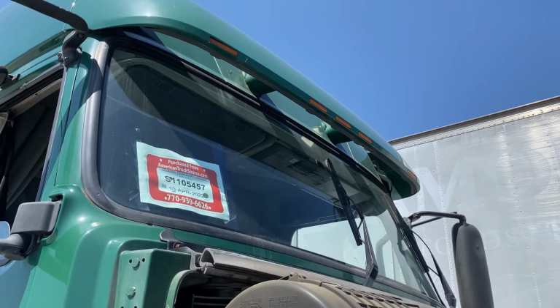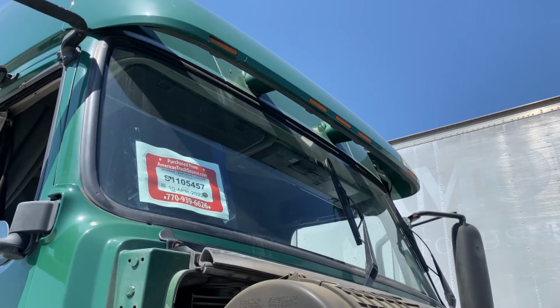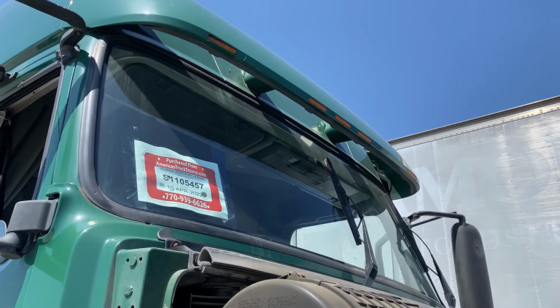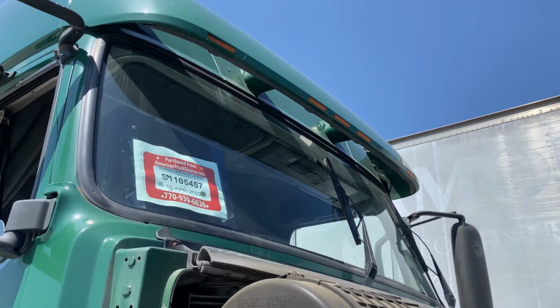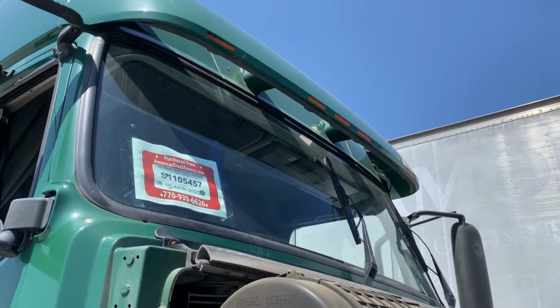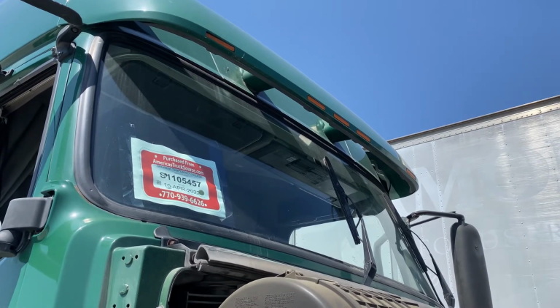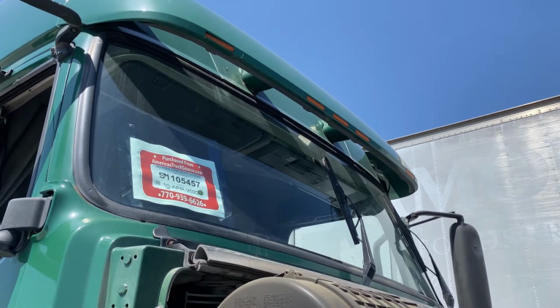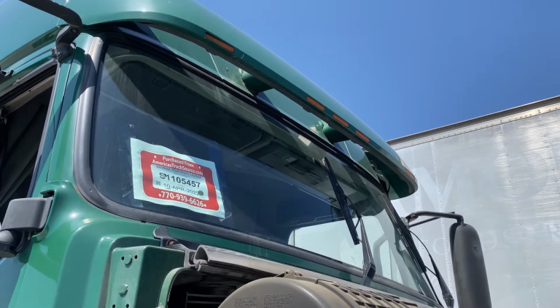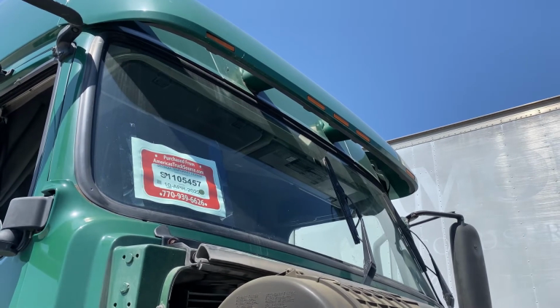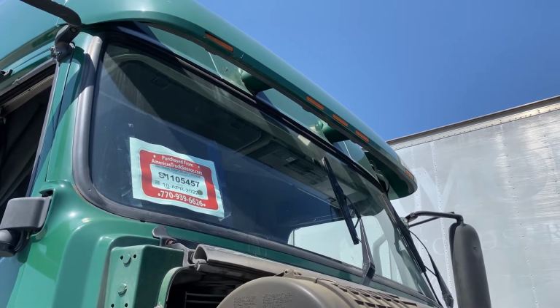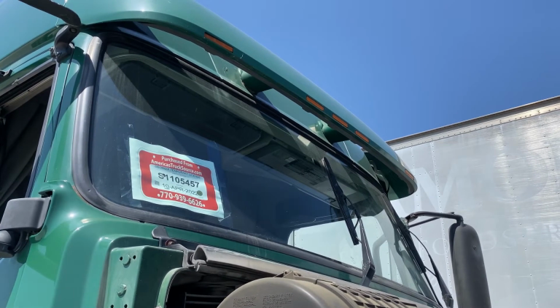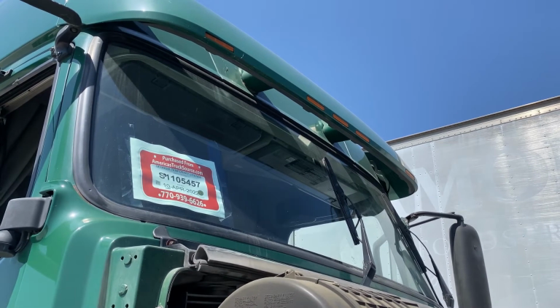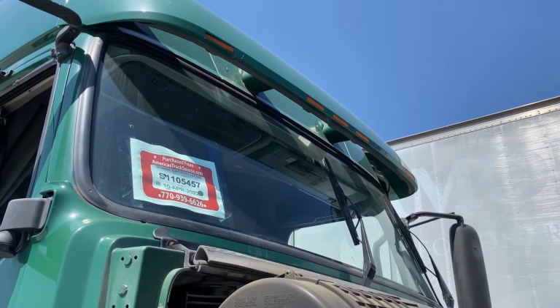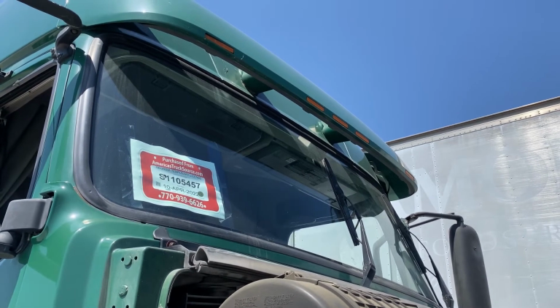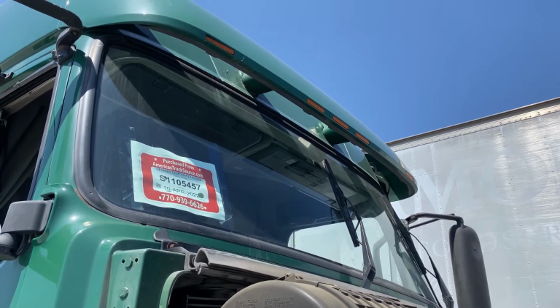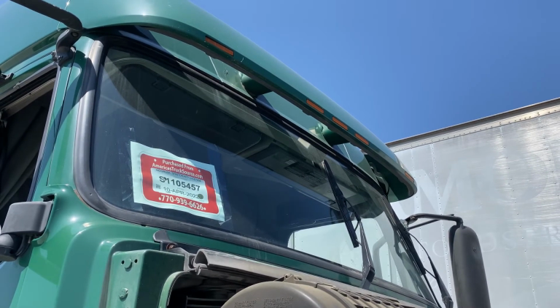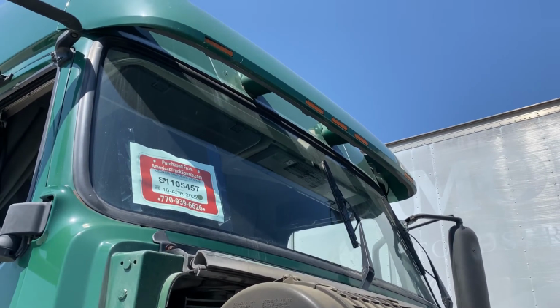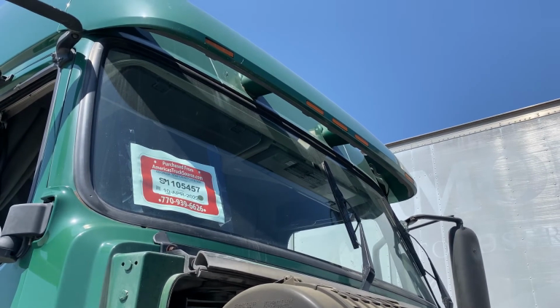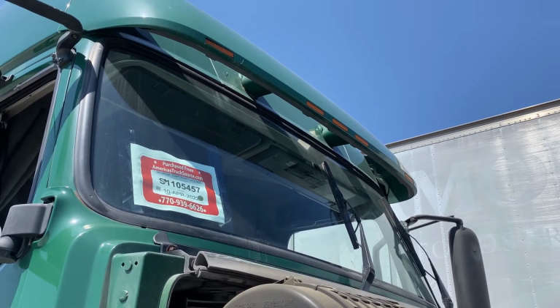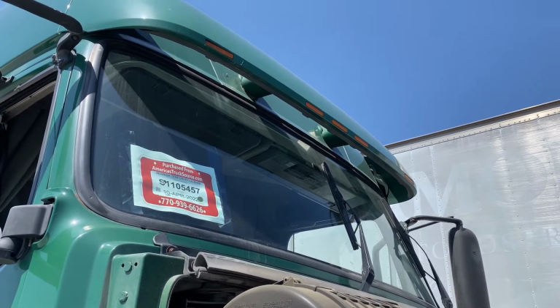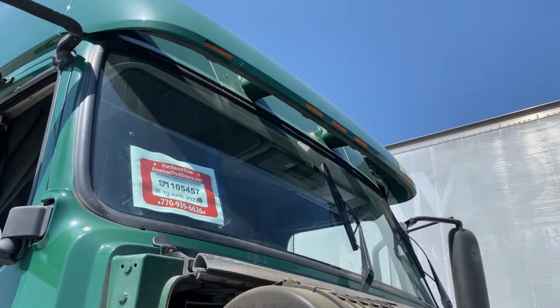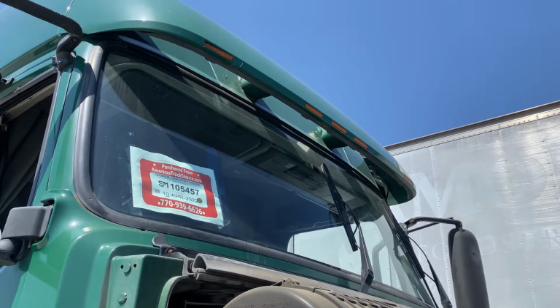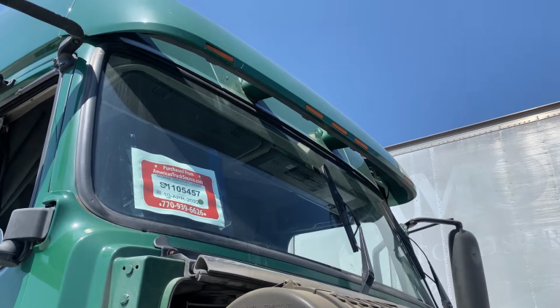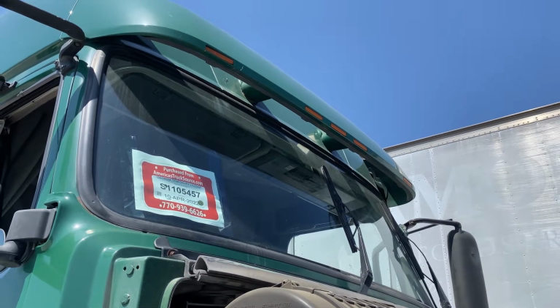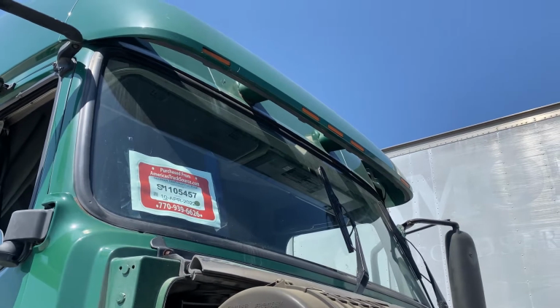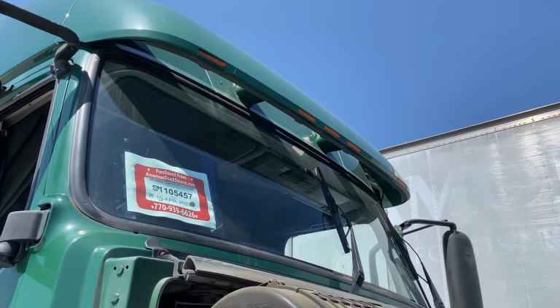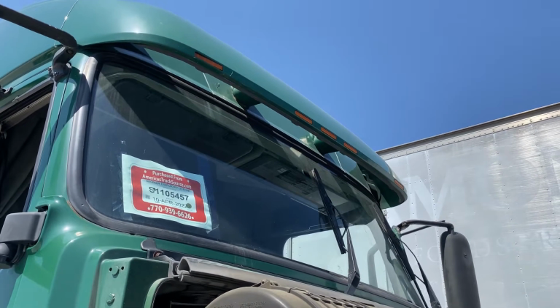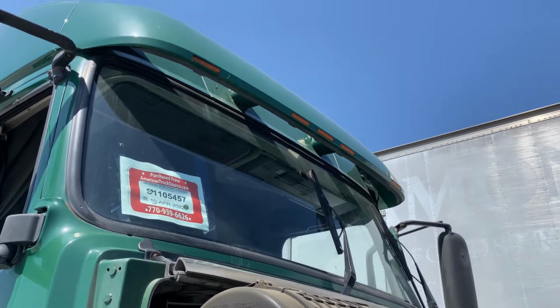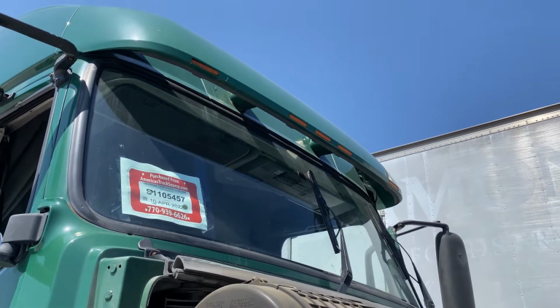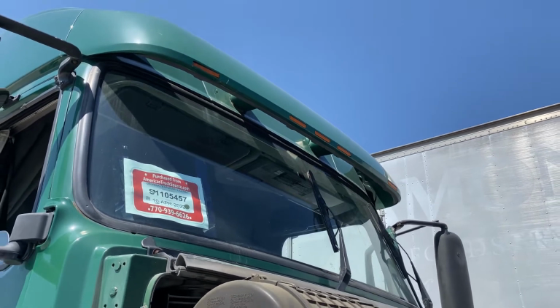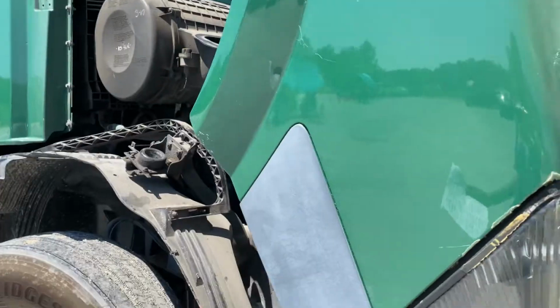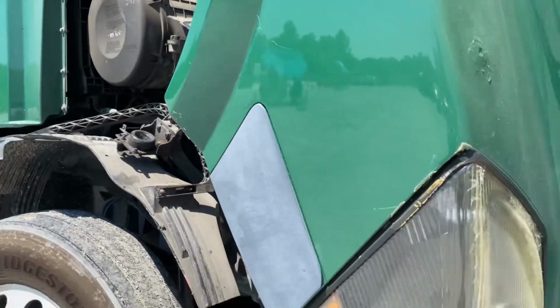The five clearance lights are clean, not broken, not damaged, amber in color. Next, you have your windshield. It has no cracks, no damage, no illegal stickers.